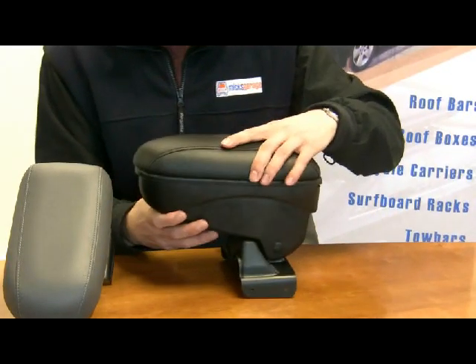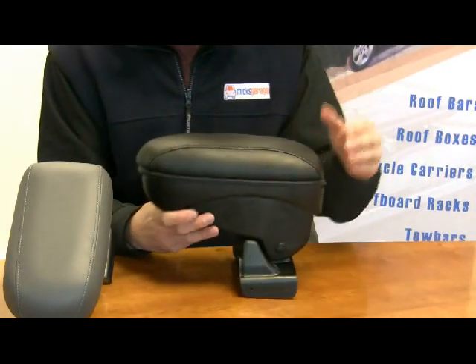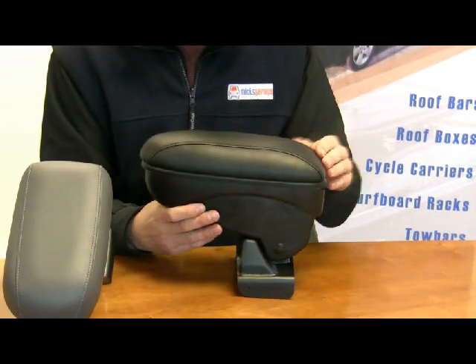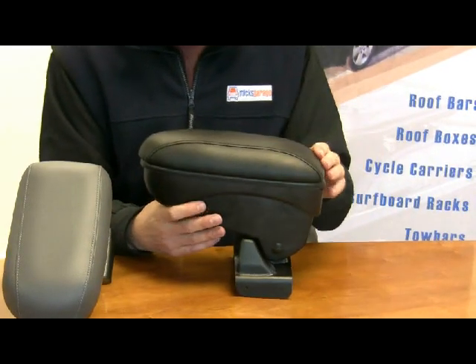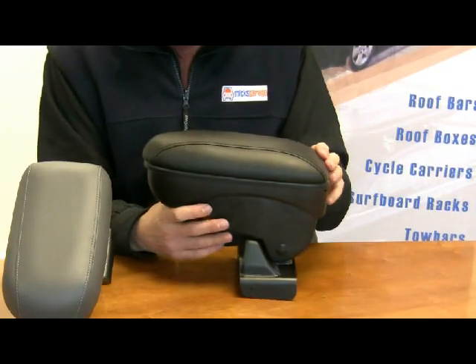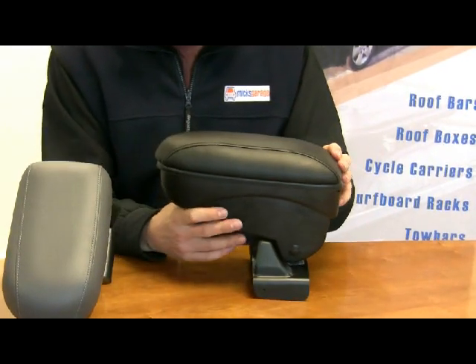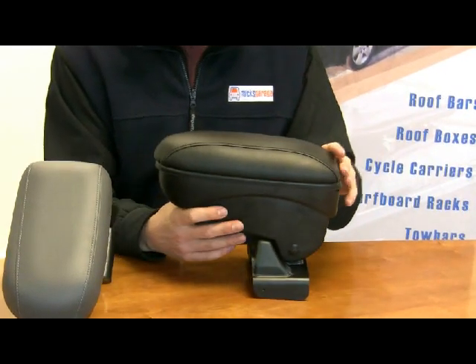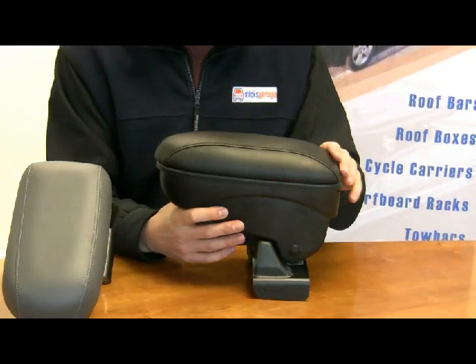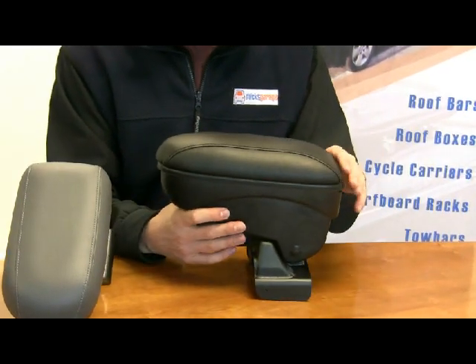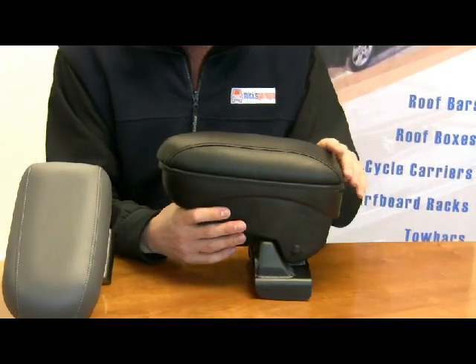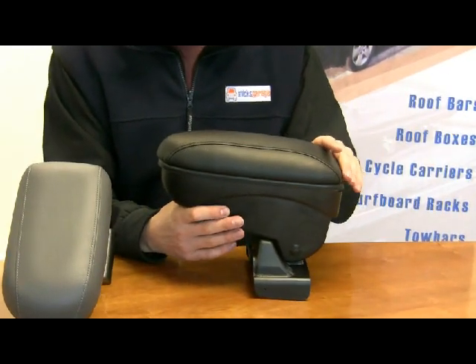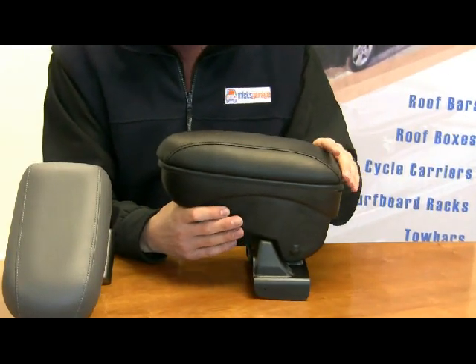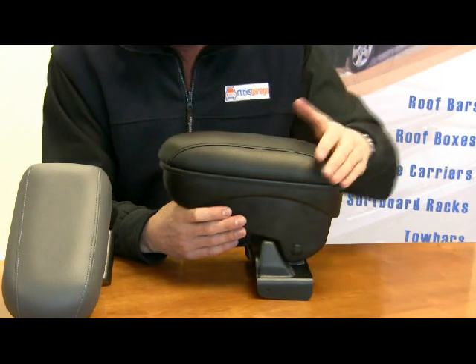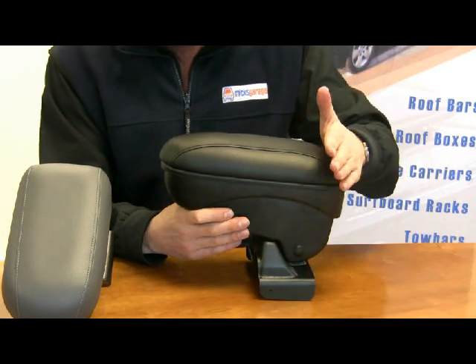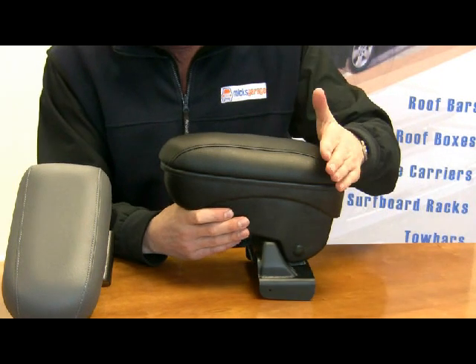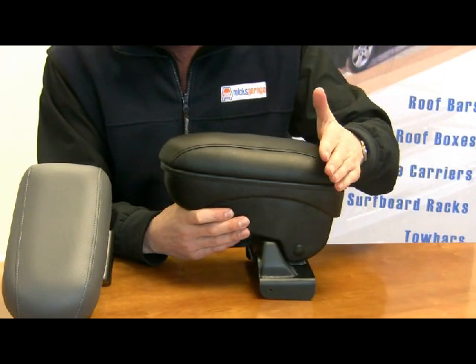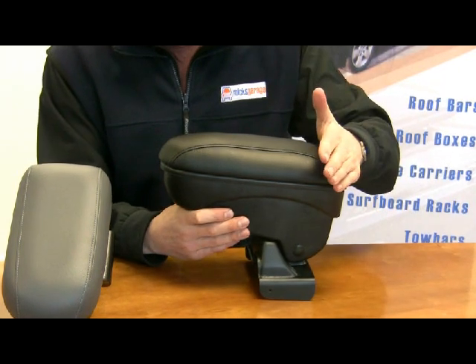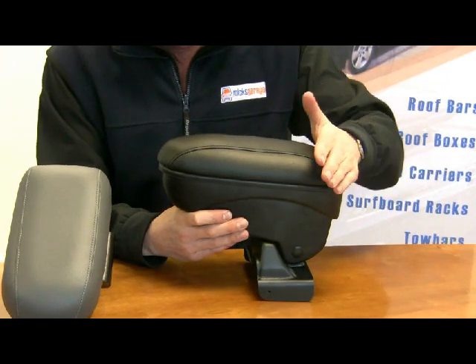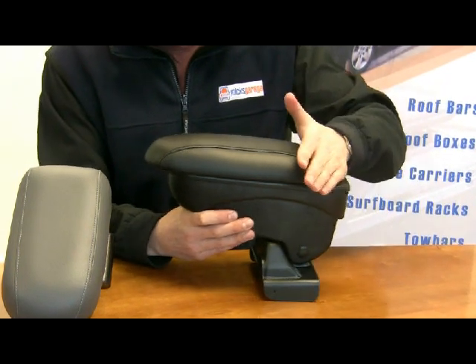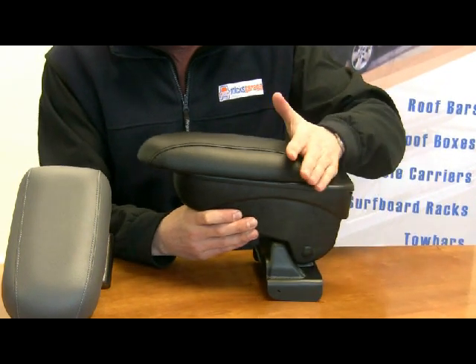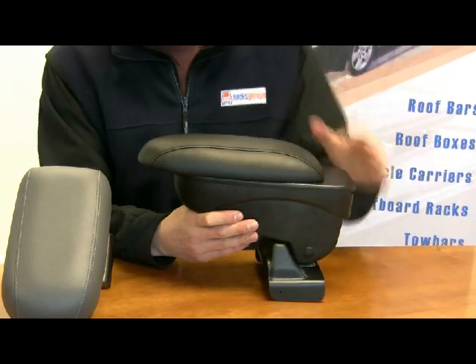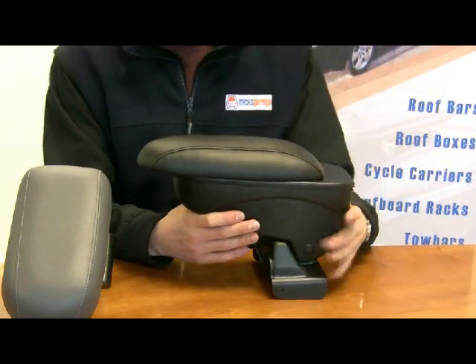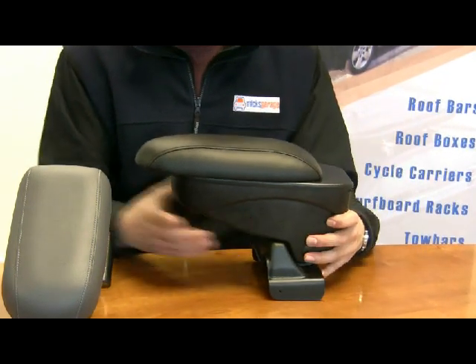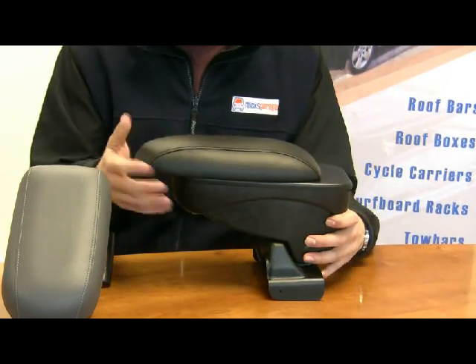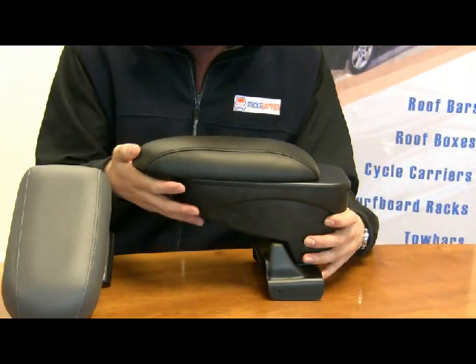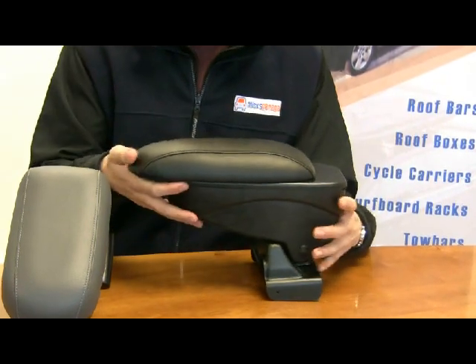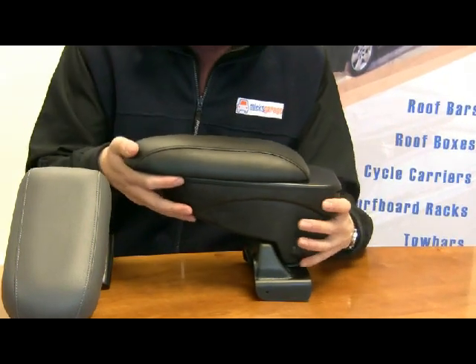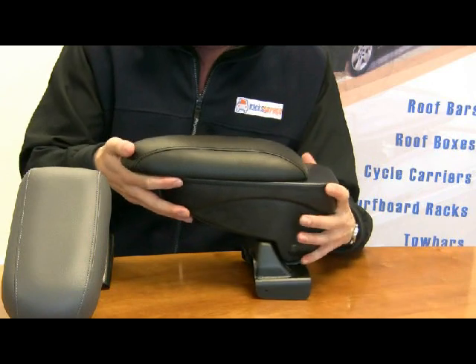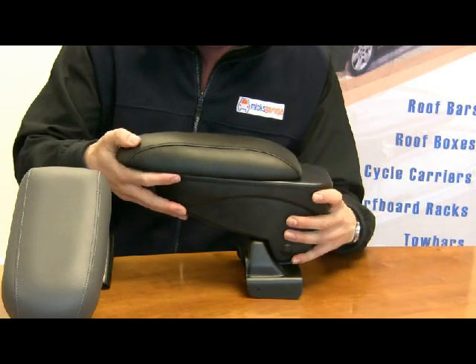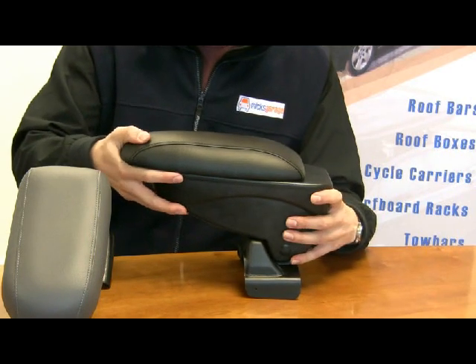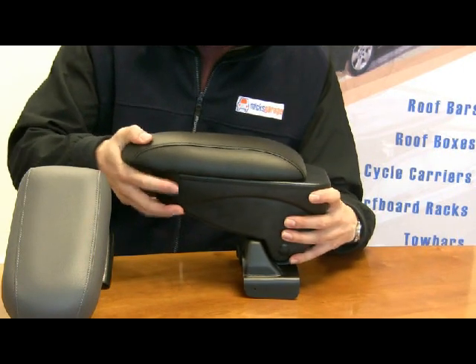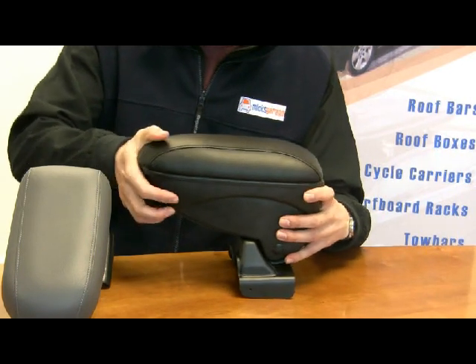On some of the models, depending on what car it is, the top of the armrest also slides forward just so you can get the fit exactly right.